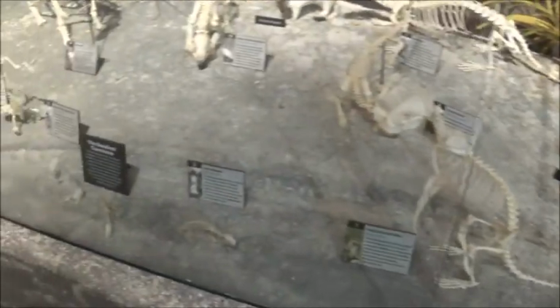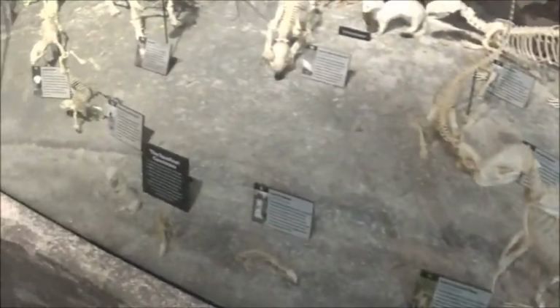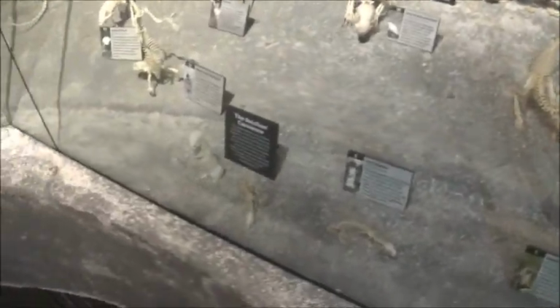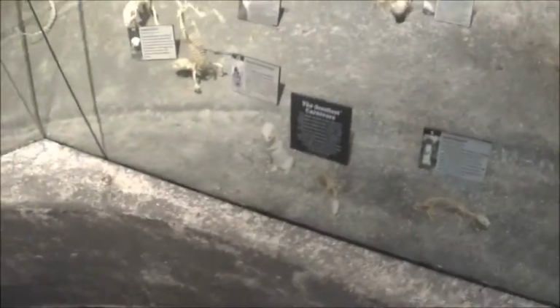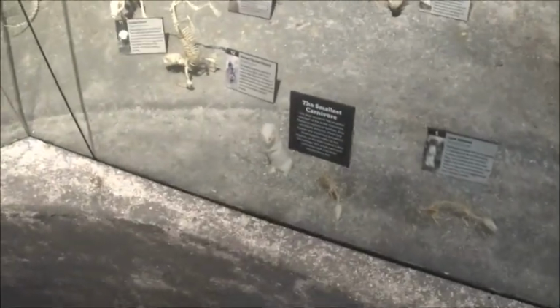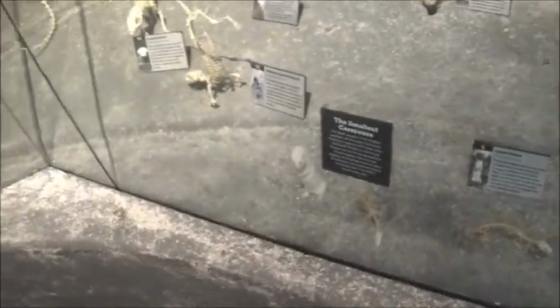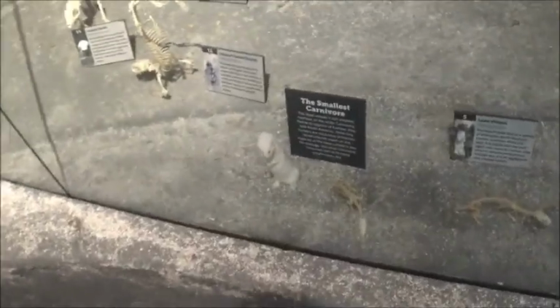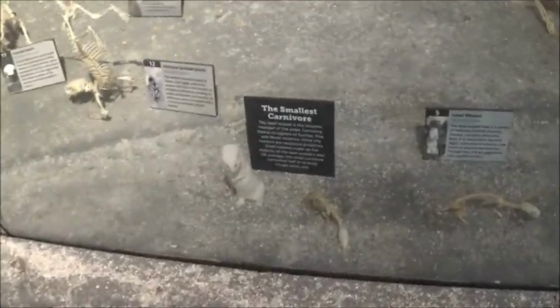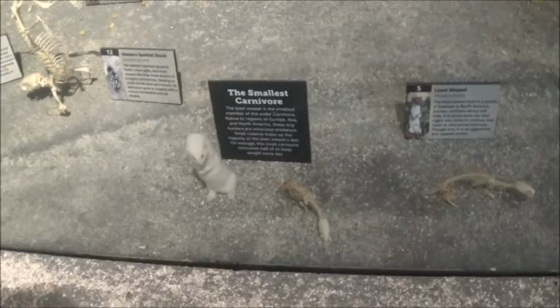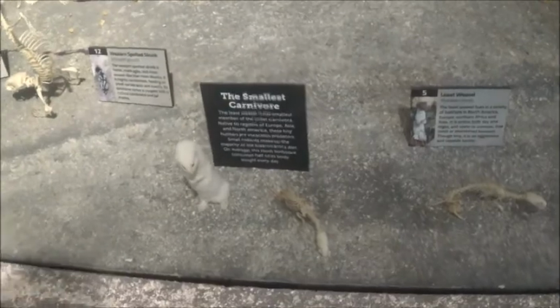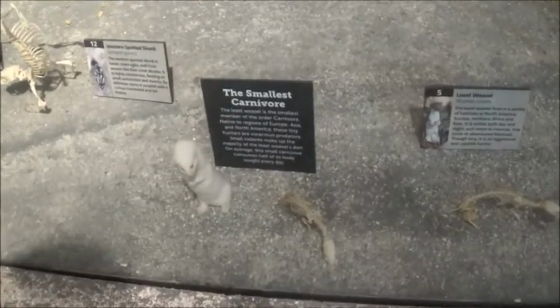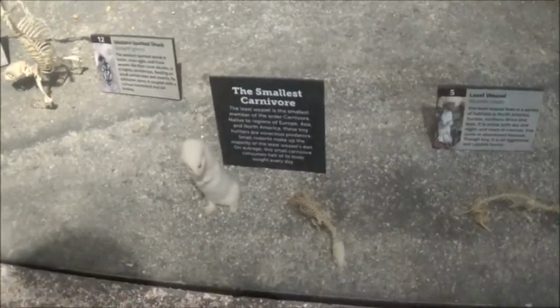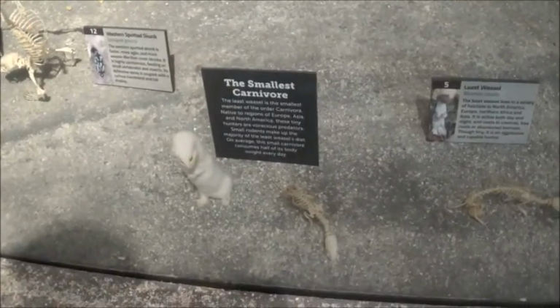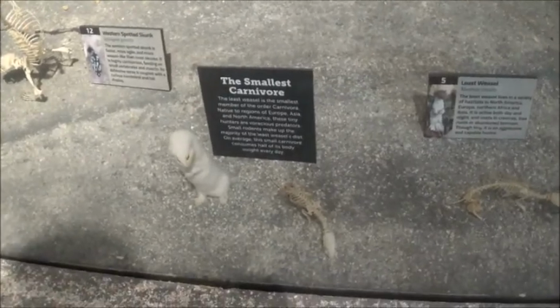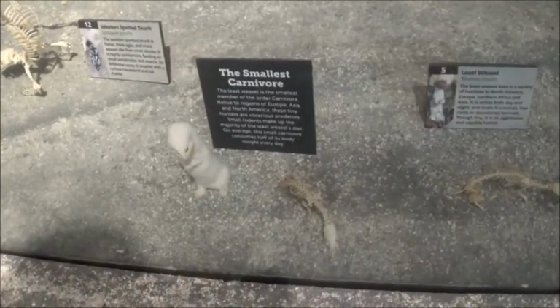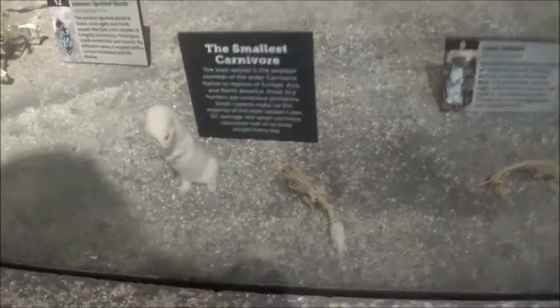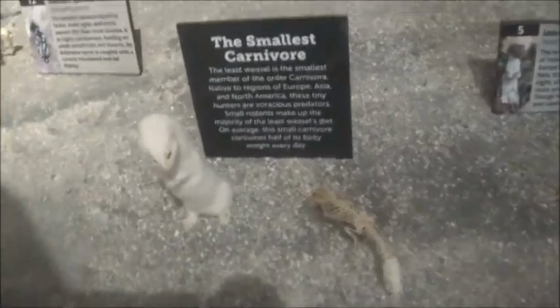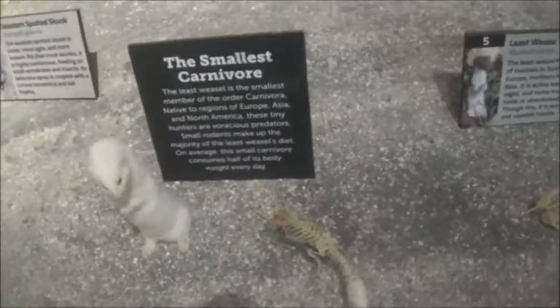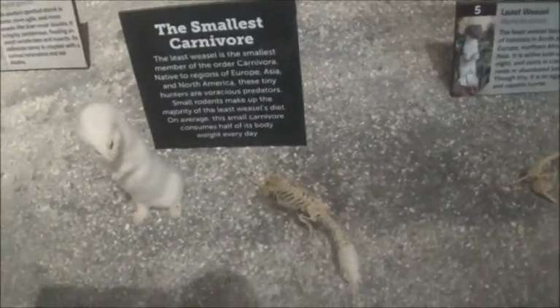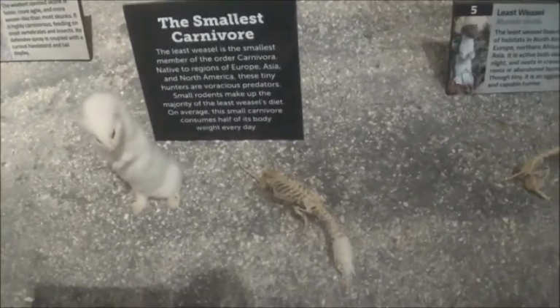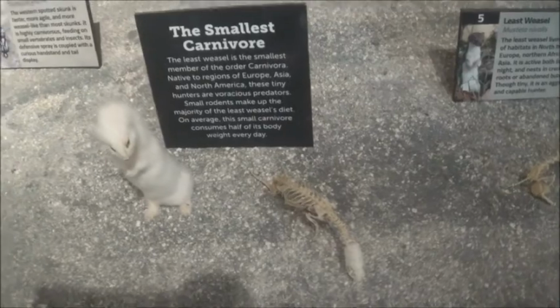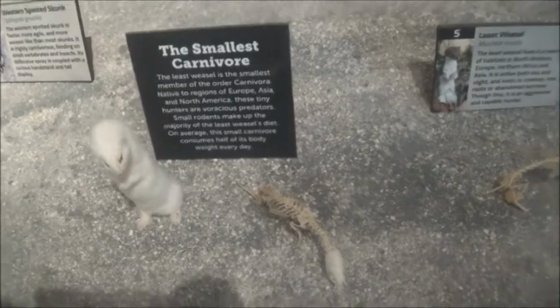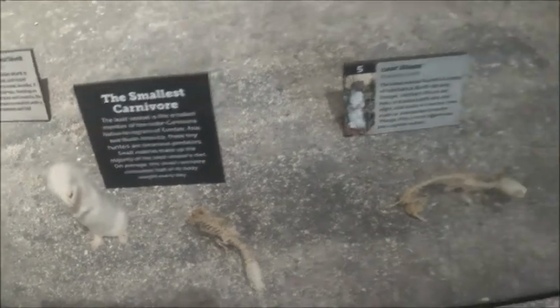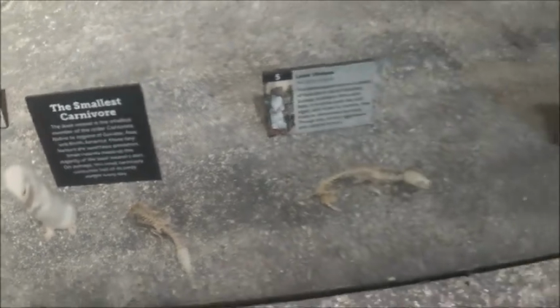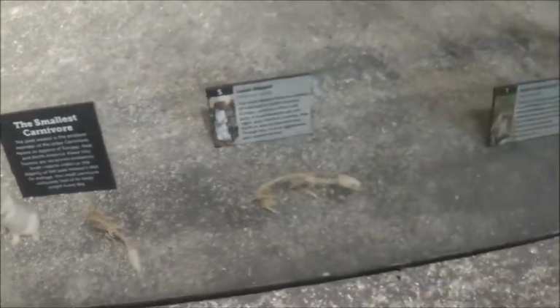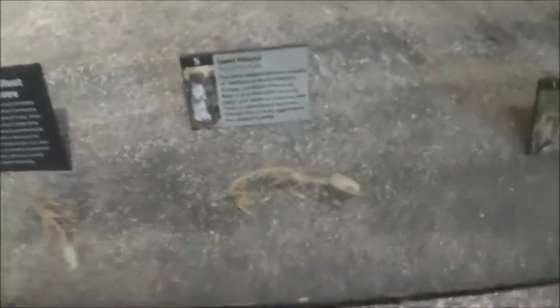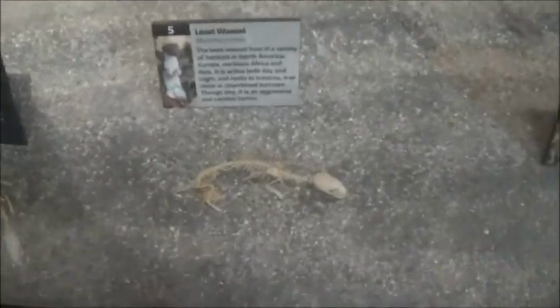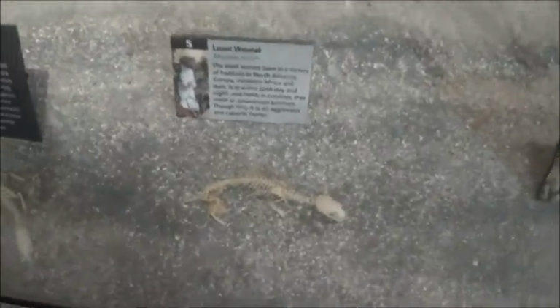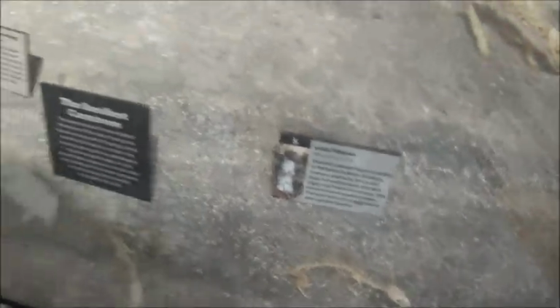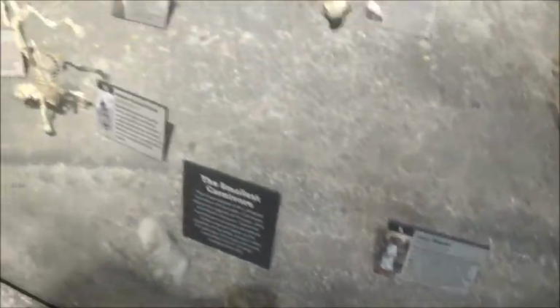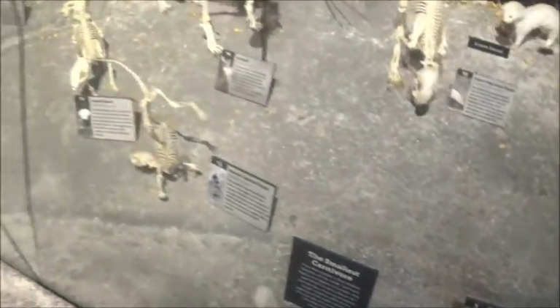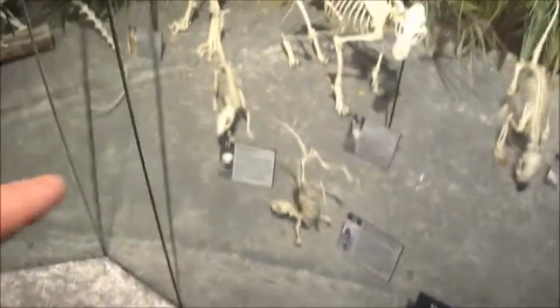The smallest carnivore — the least weasel is the smallest in the order Carnivora. Look at that little guy. There's a skunk.